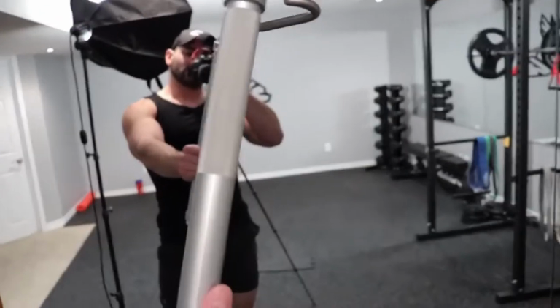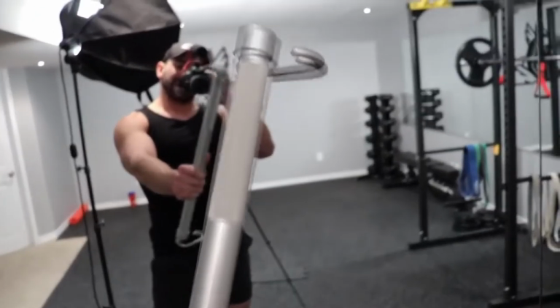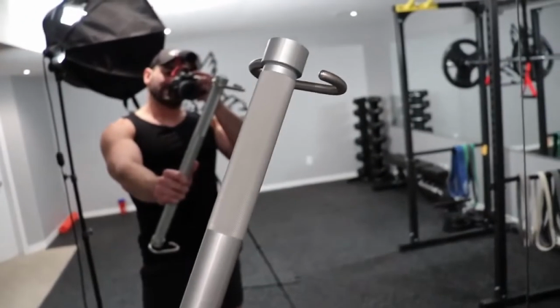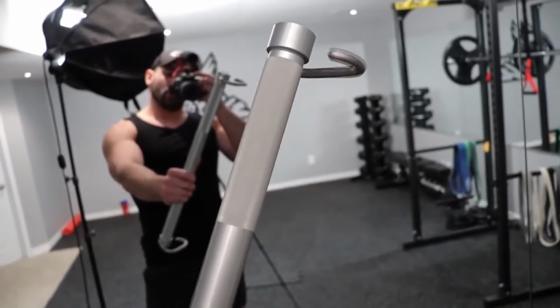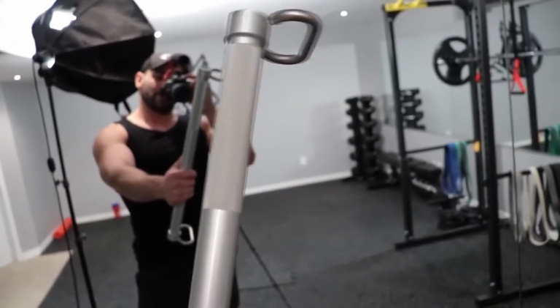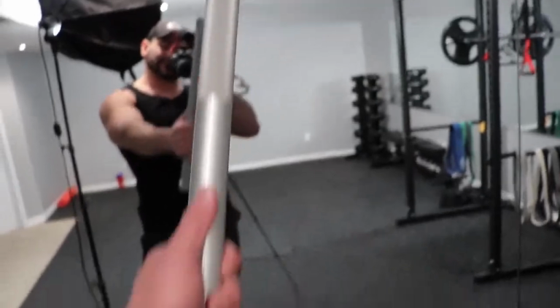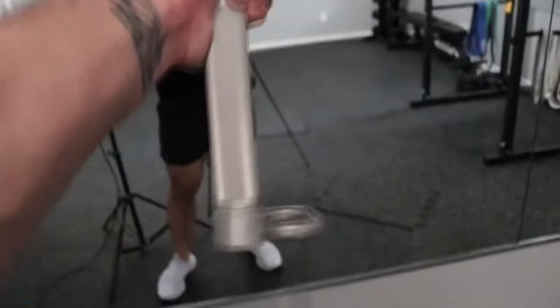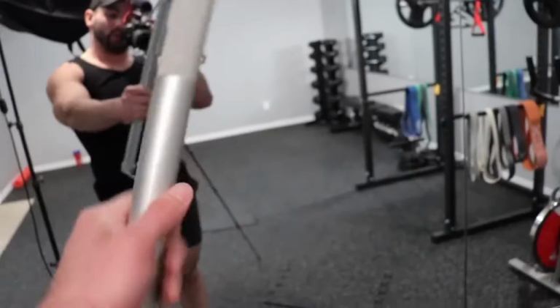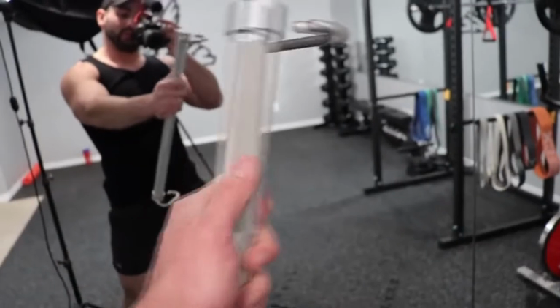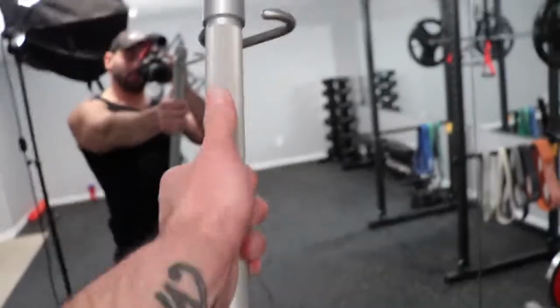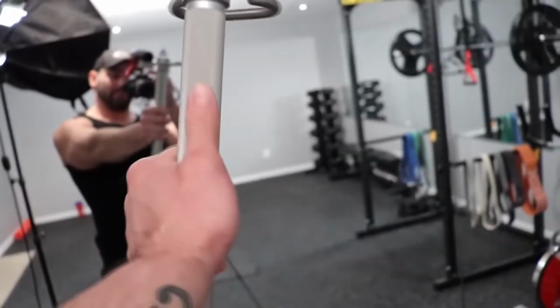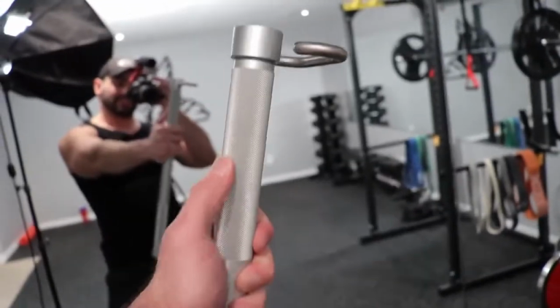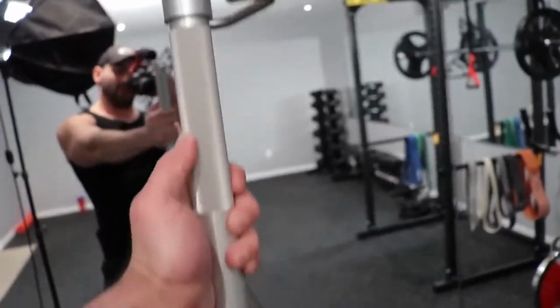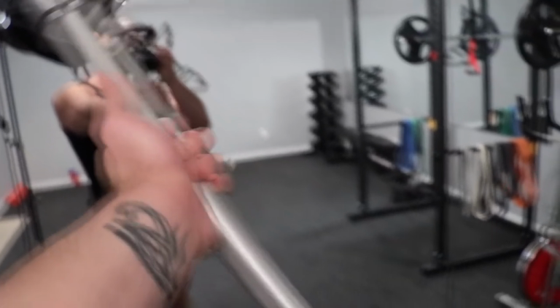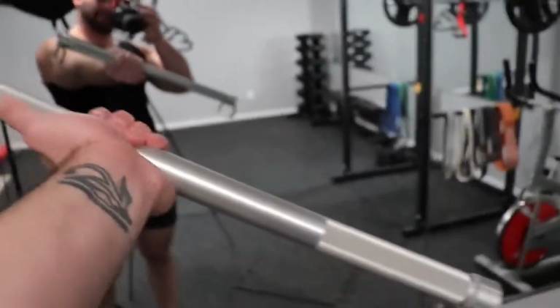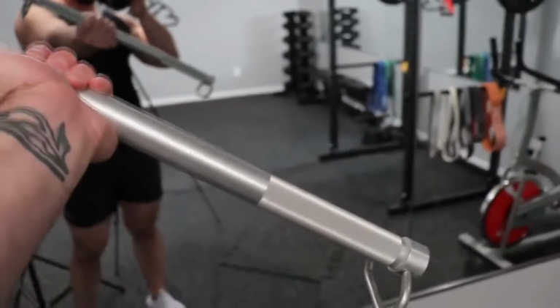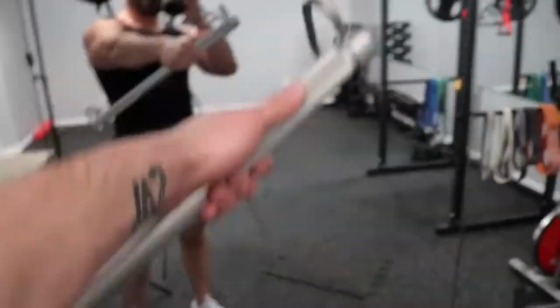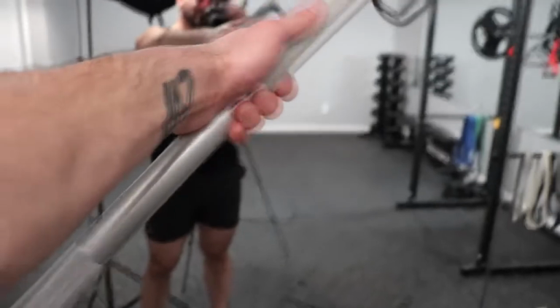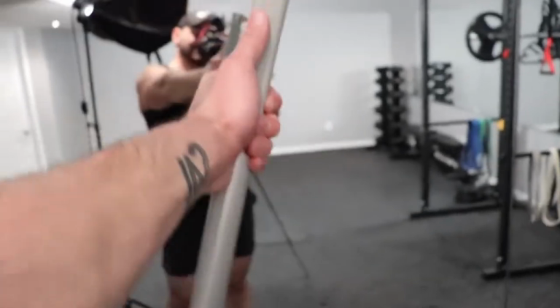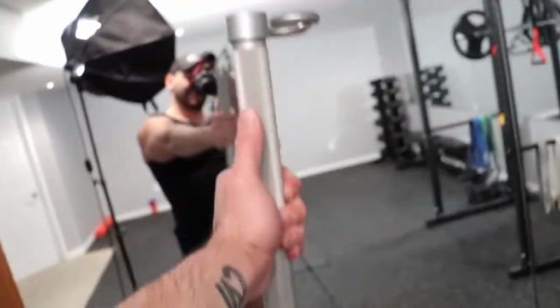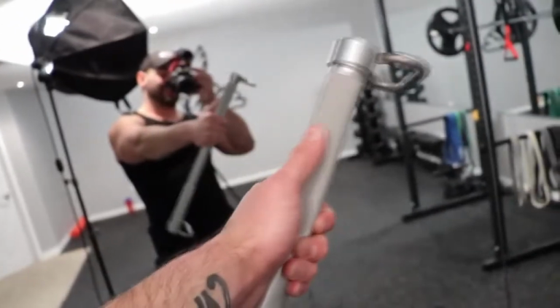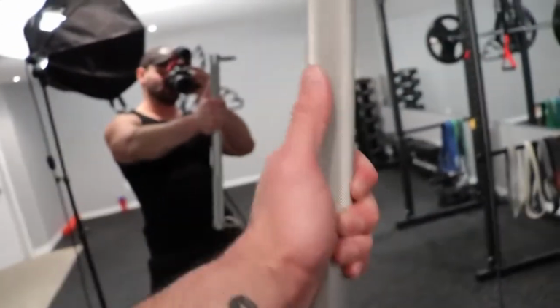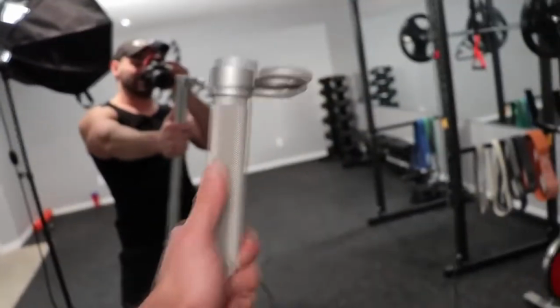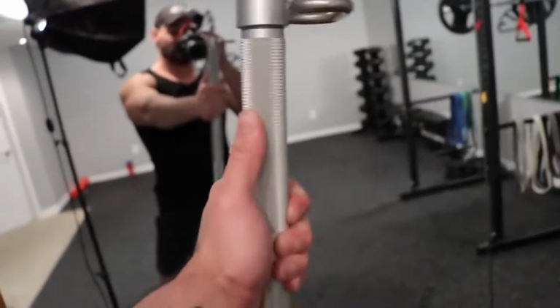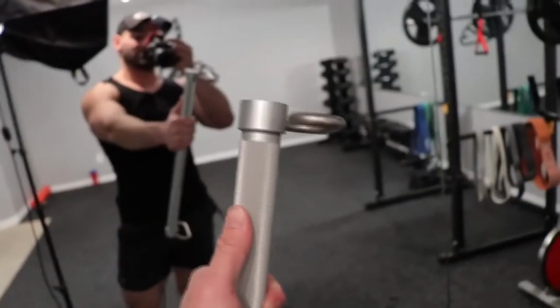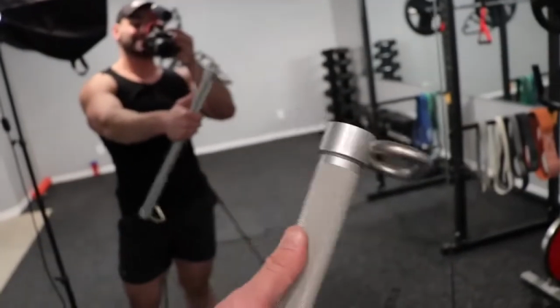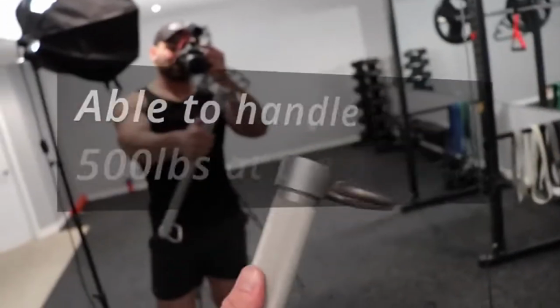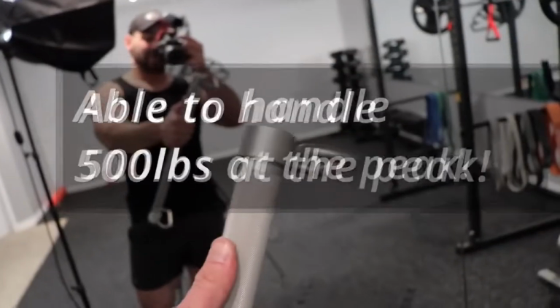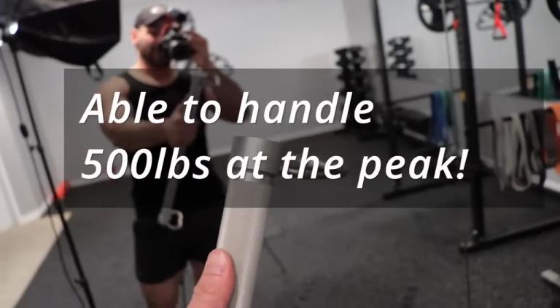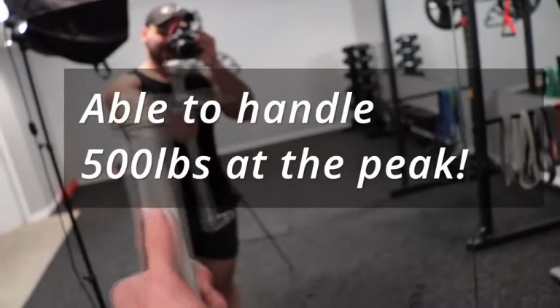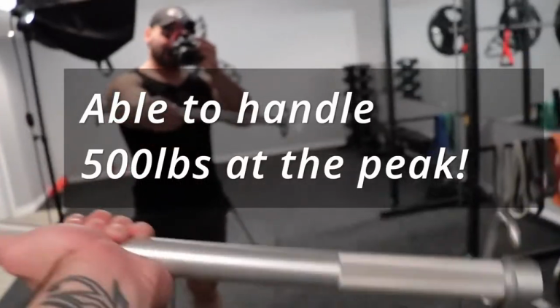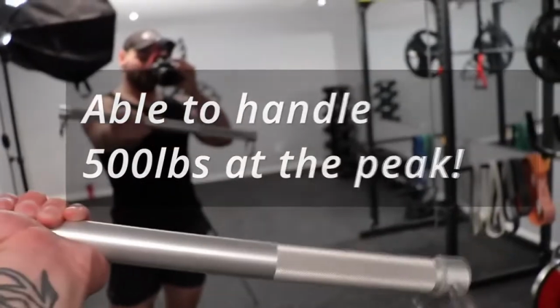What you do is simply hook up the bands to the end of this bar, and by the way the grip on this is phenomenal. The strength of this bar is absolutely insane — it can handle extreme amounts of weight. I'm going to throw up the exact amount of weight right here. The bar is phenomenal.